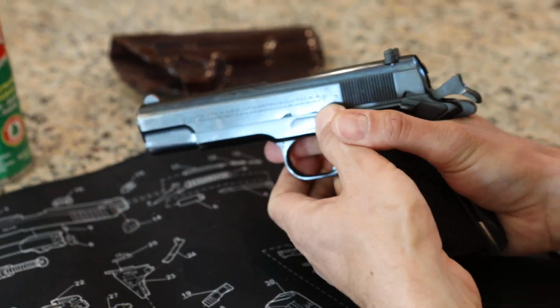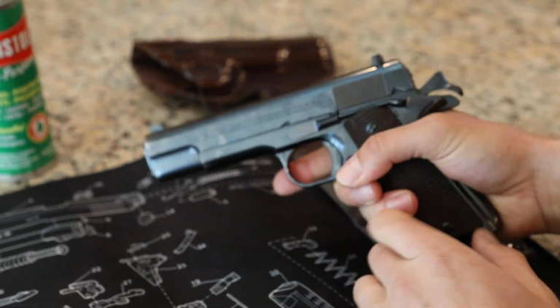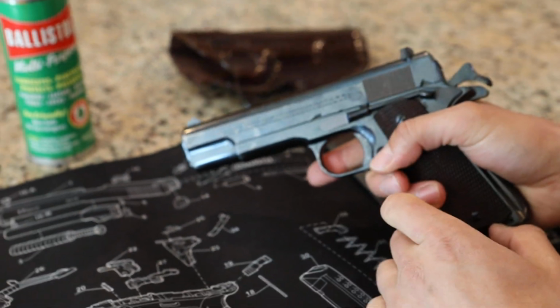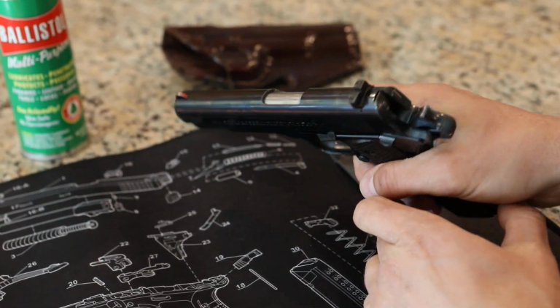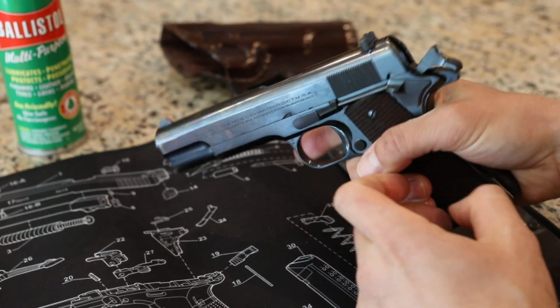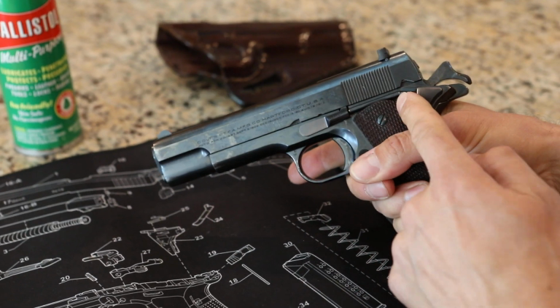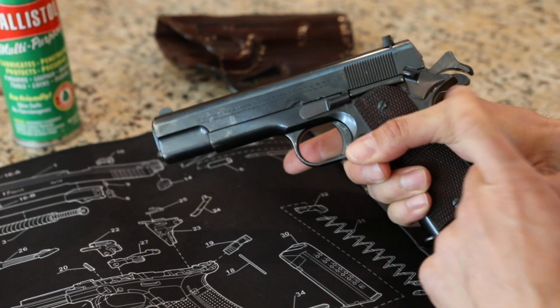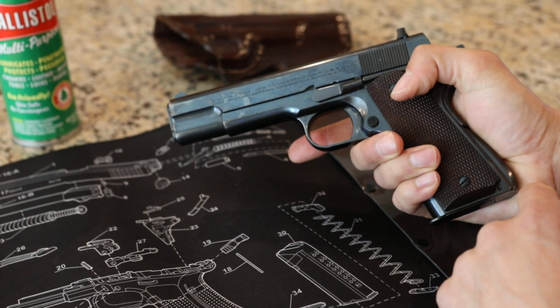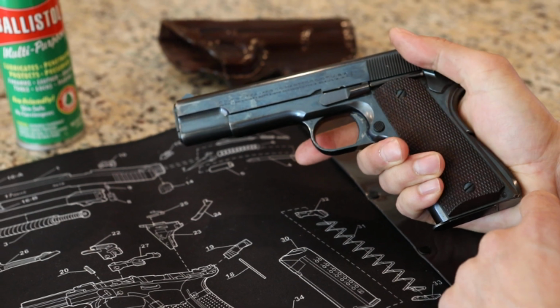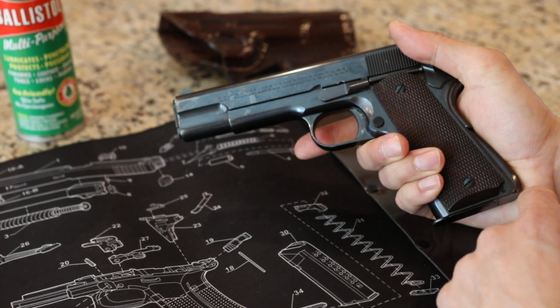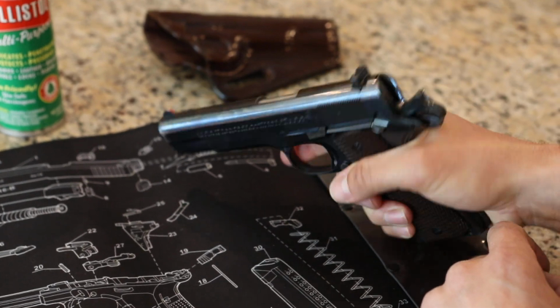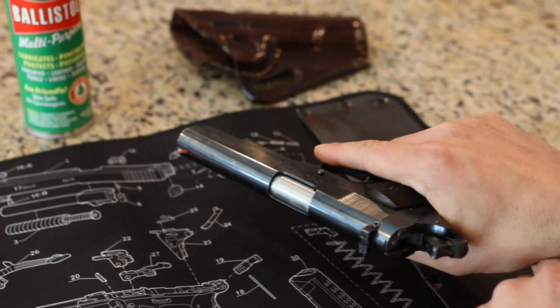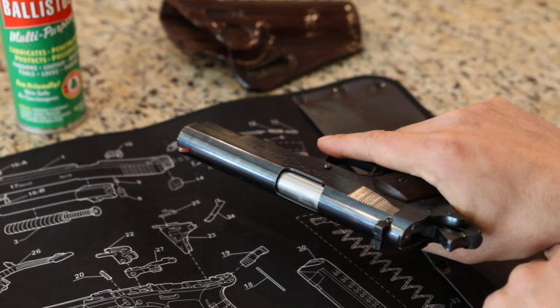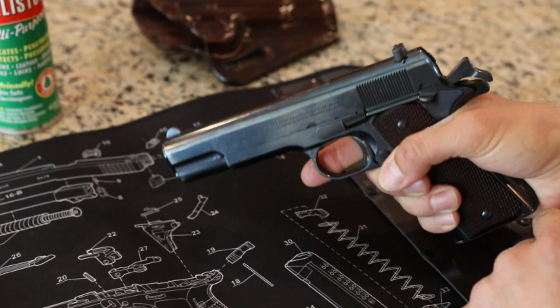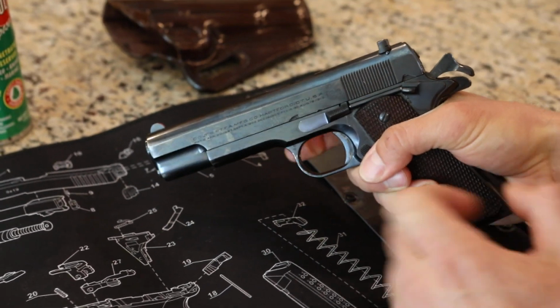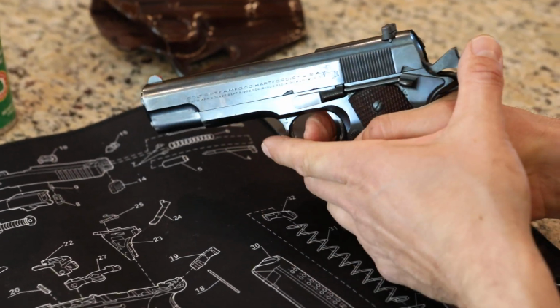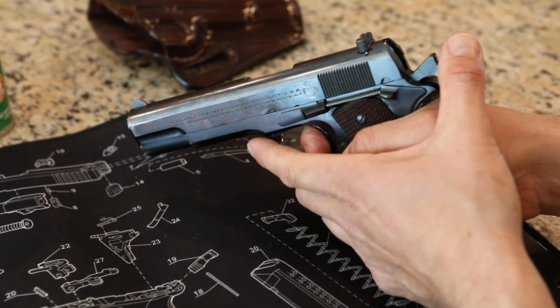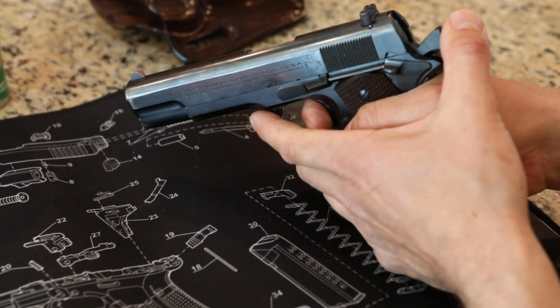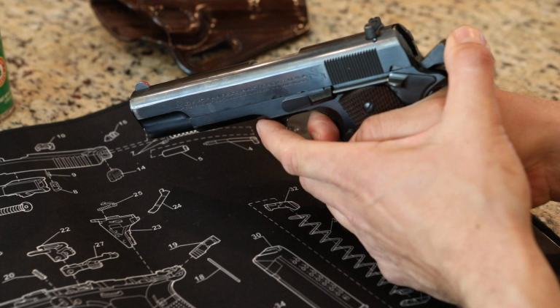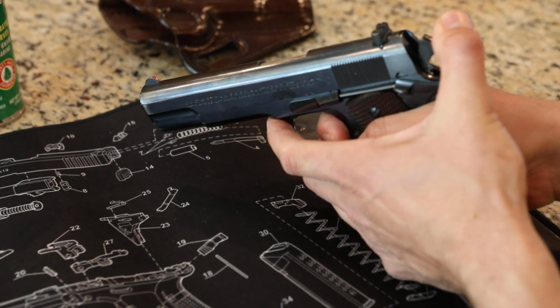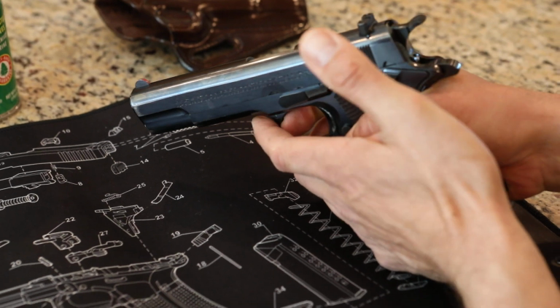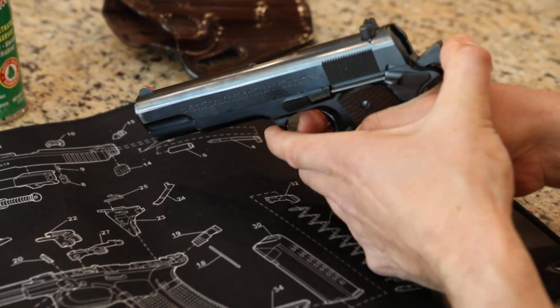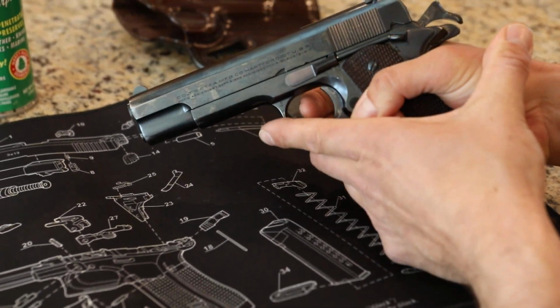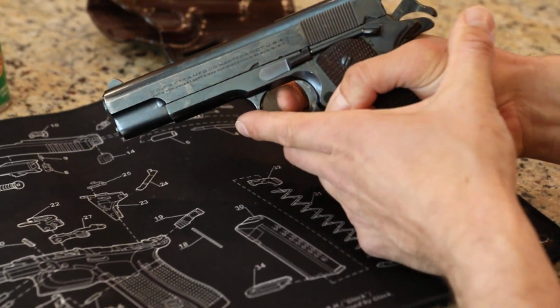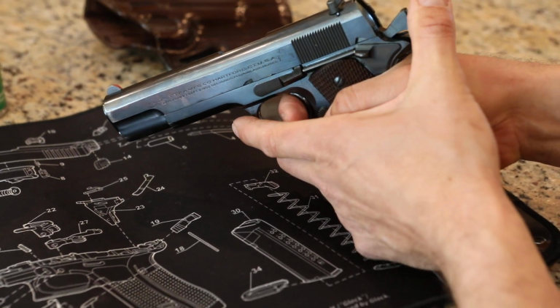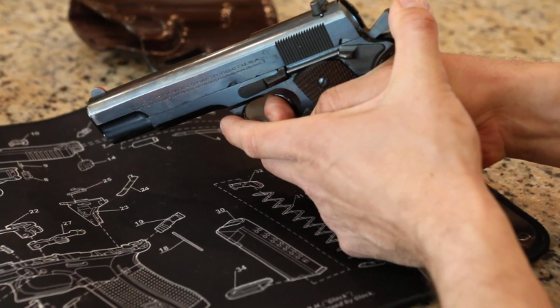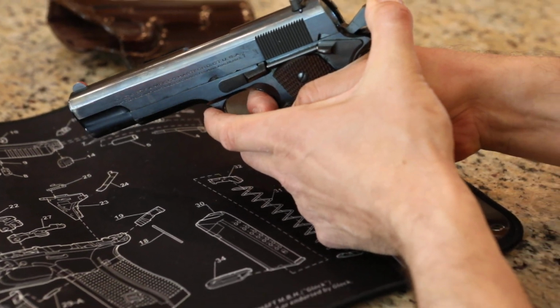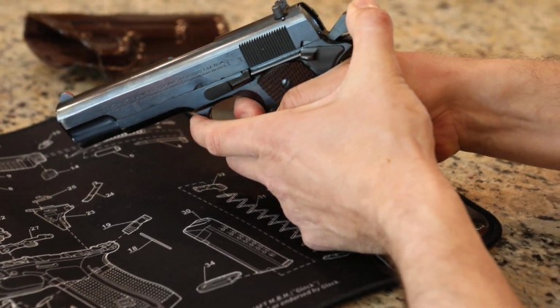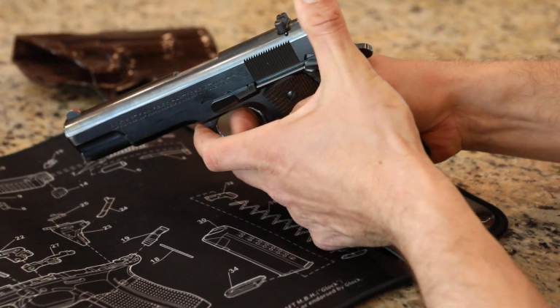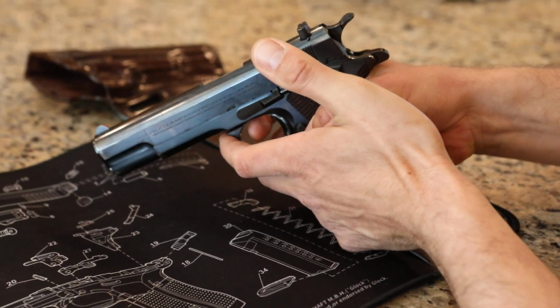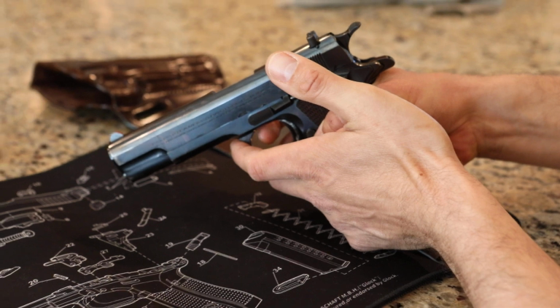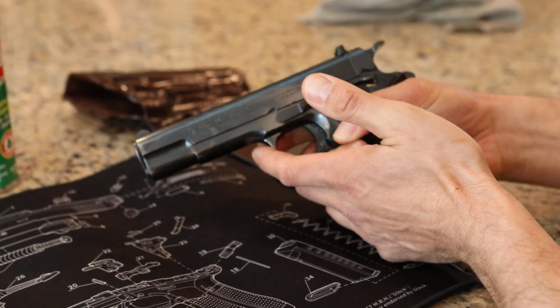This gun has a really good trigger. It's got a safety just on the one side for right-handed shooters. Really good trigger — probably four or five pounds. It's just a gorgeous gun with a really nice trigger.